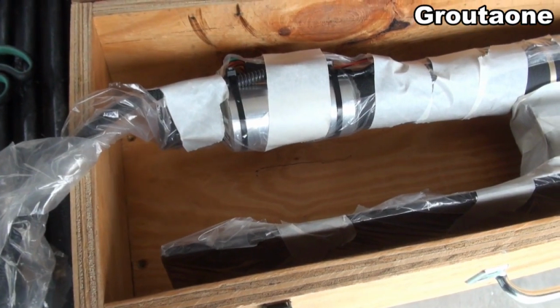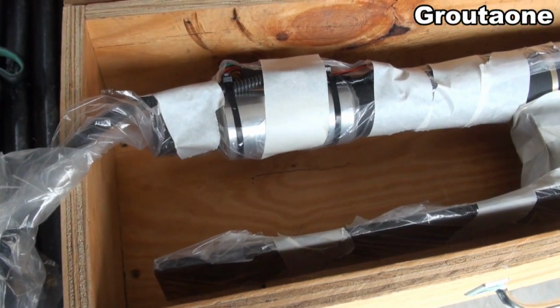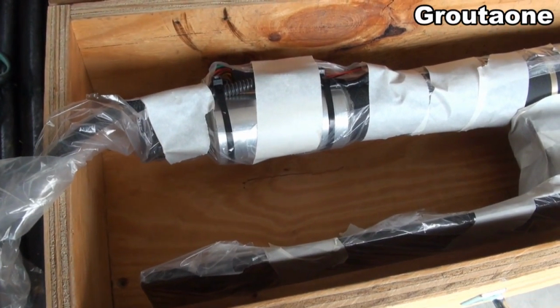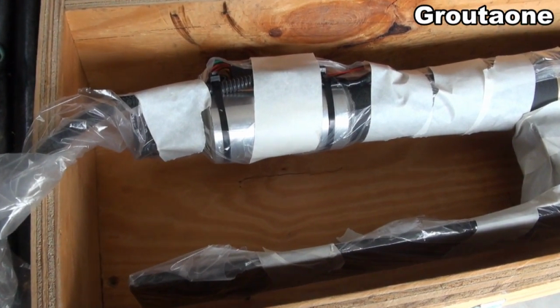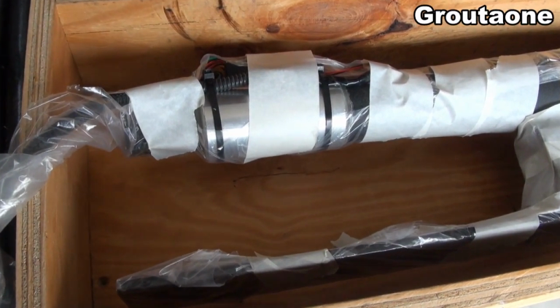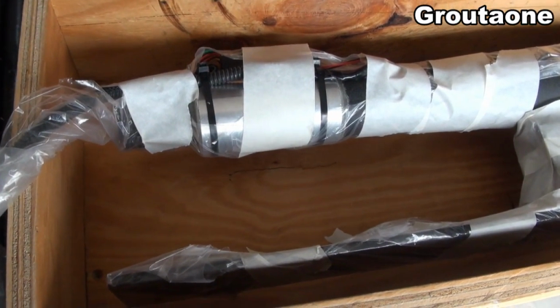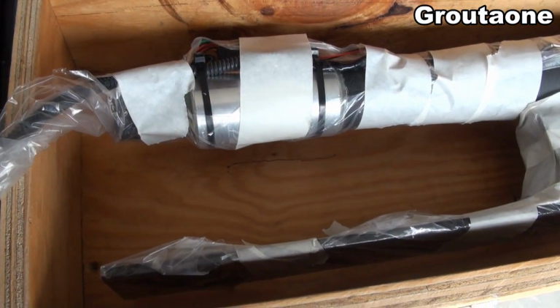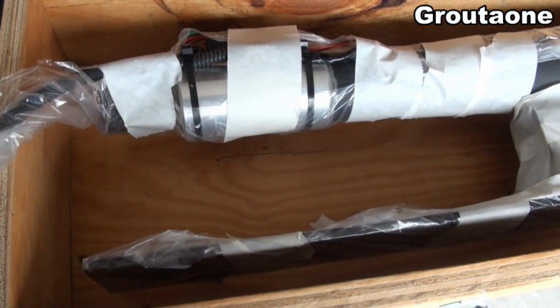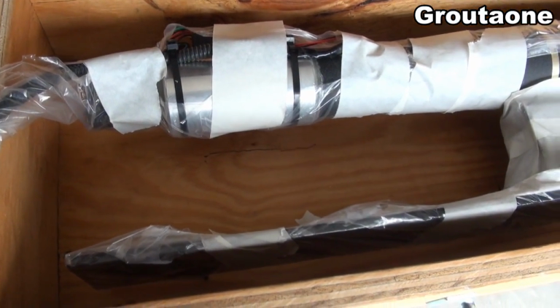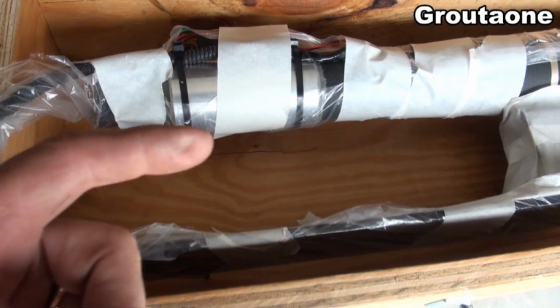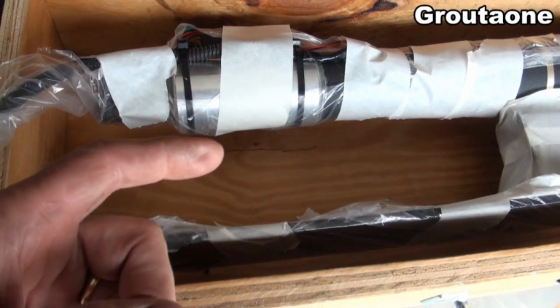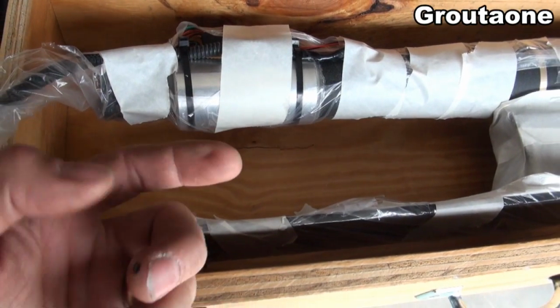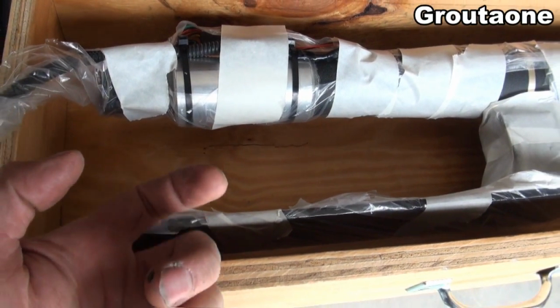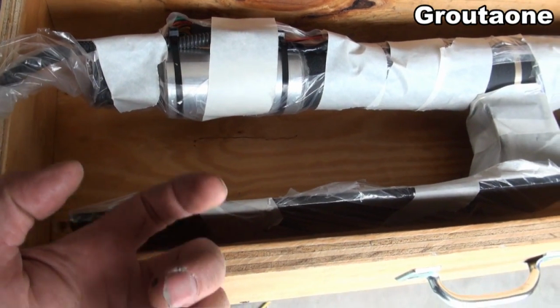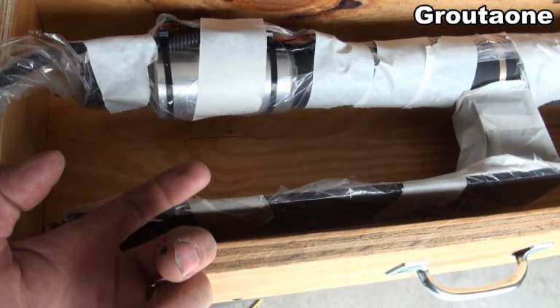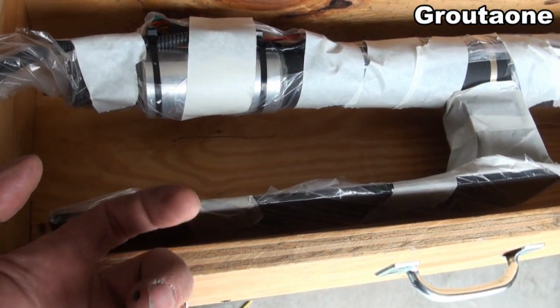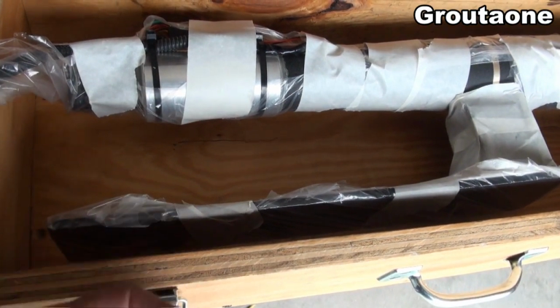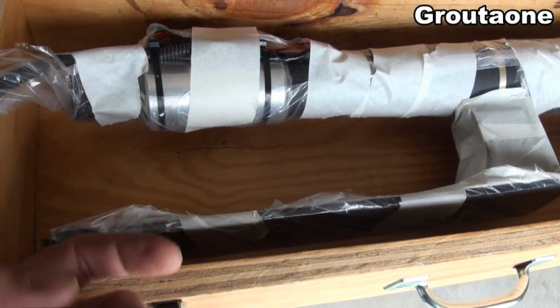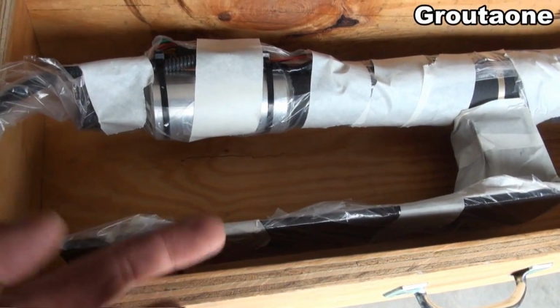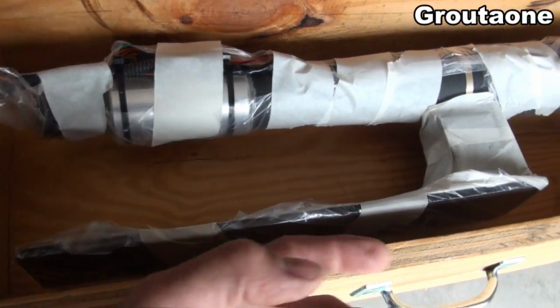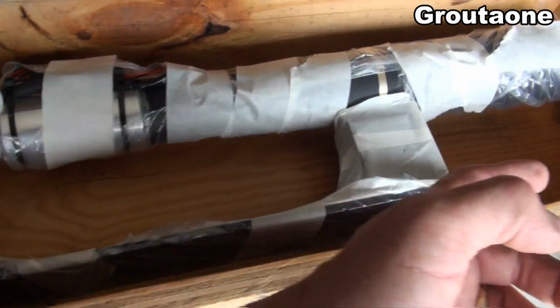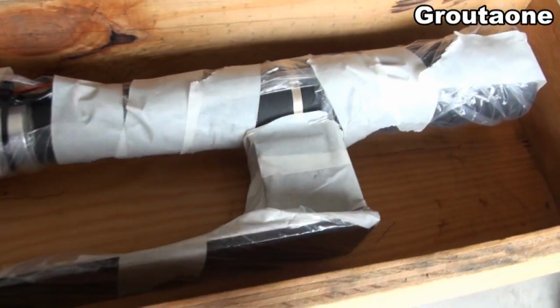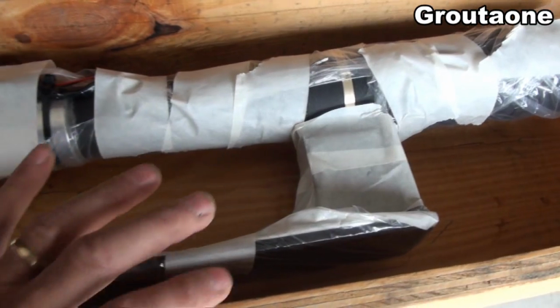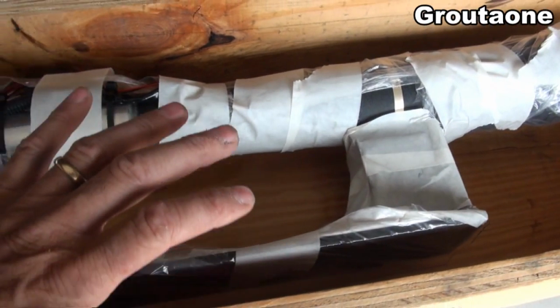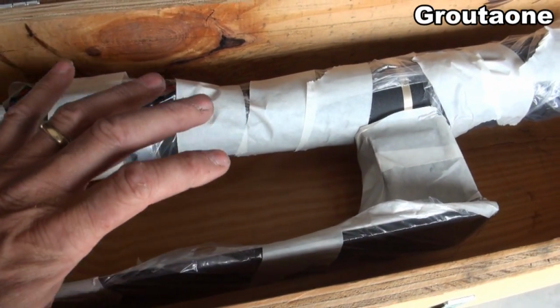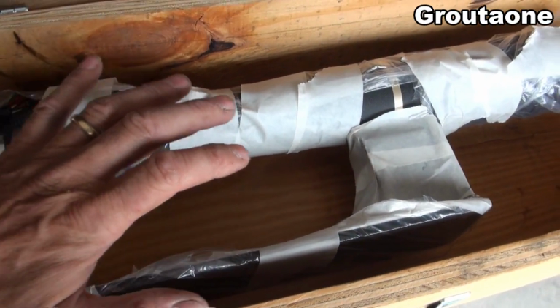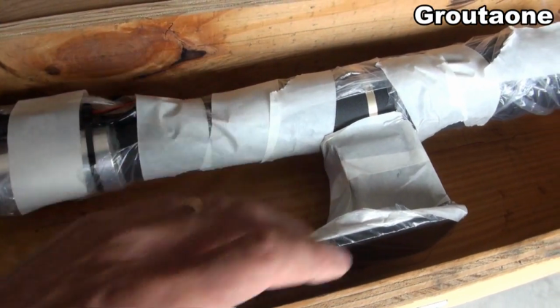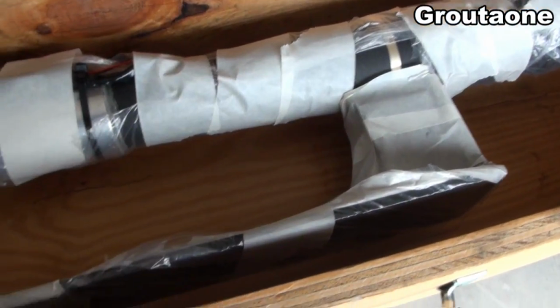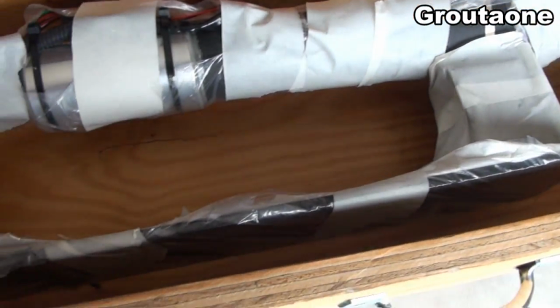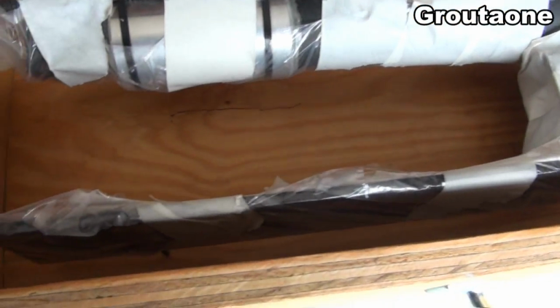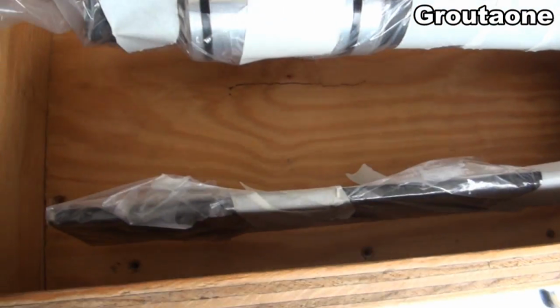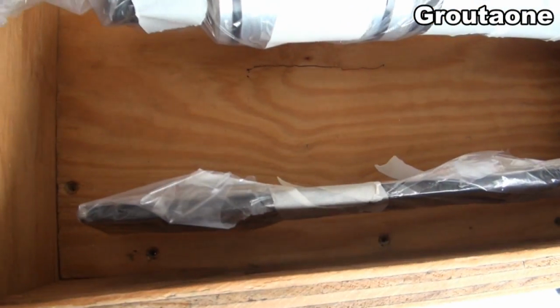Later when the foam is set up, I can remove the screws from the back side — from the outside of the box — just zip the screws out, and then this thing totally sits on the foam with no more screws in there.